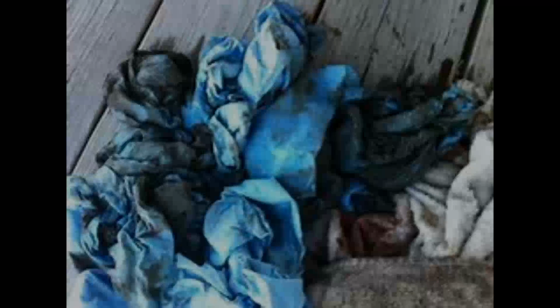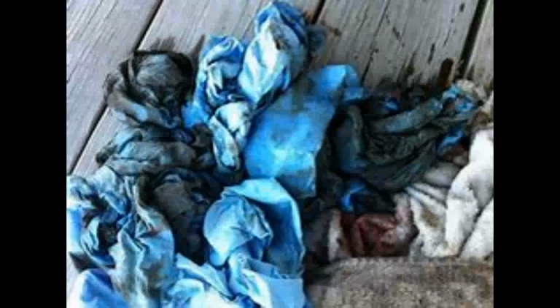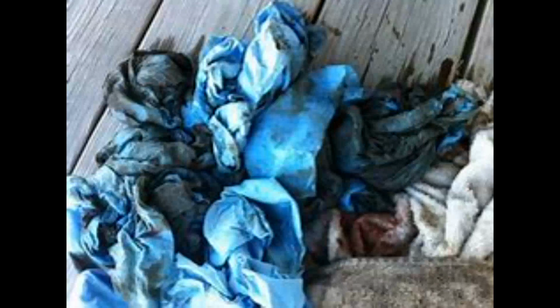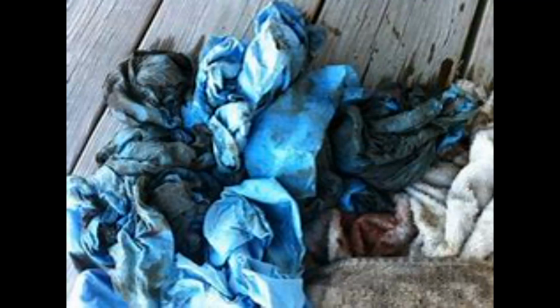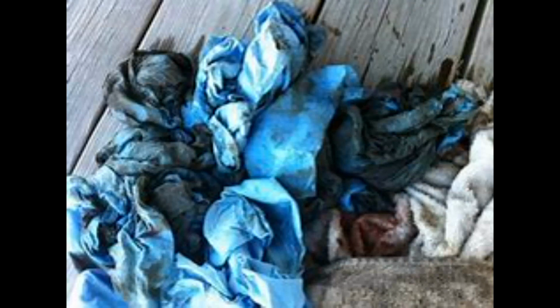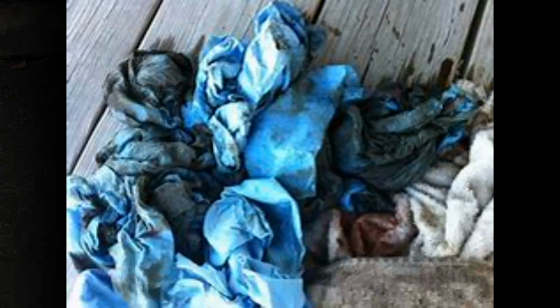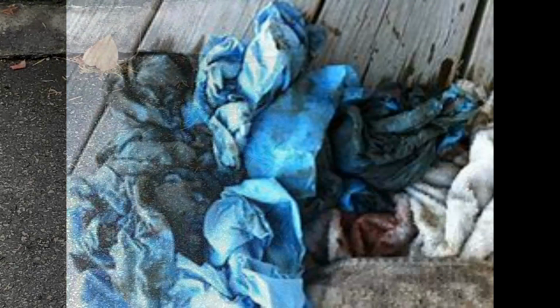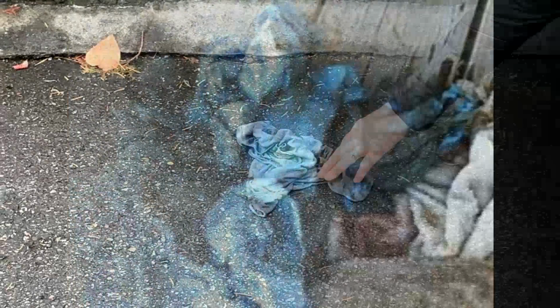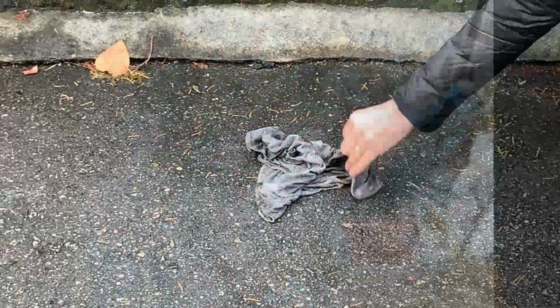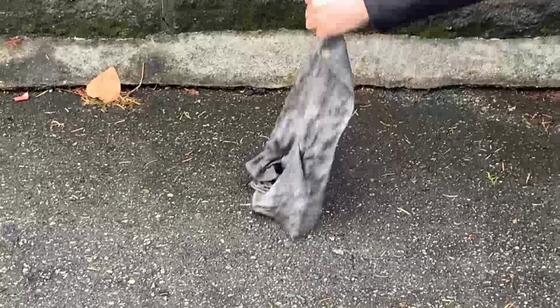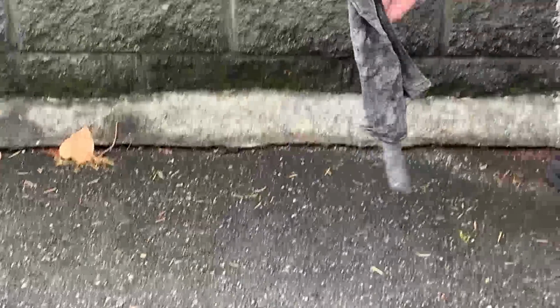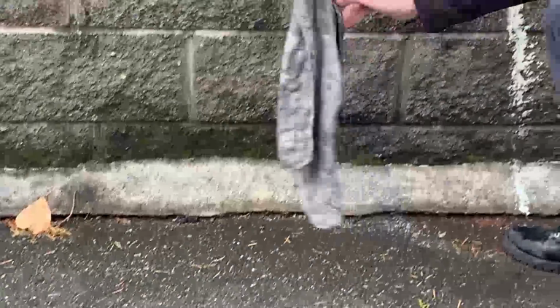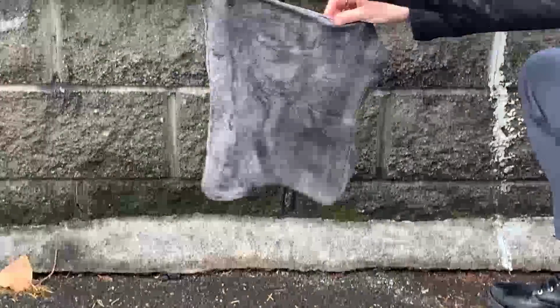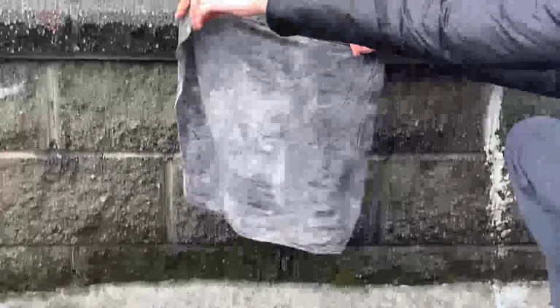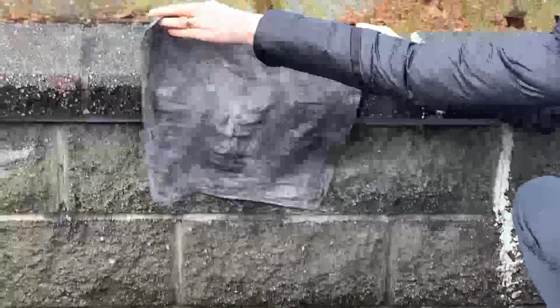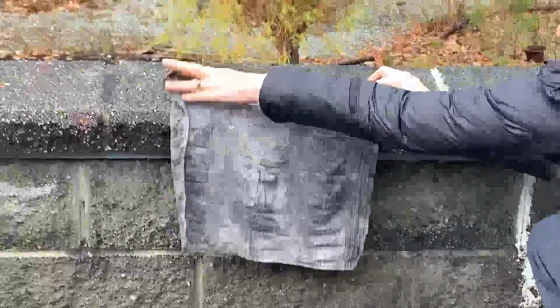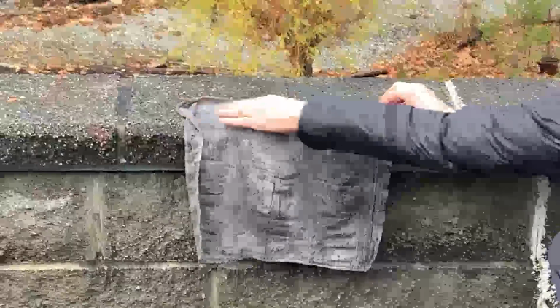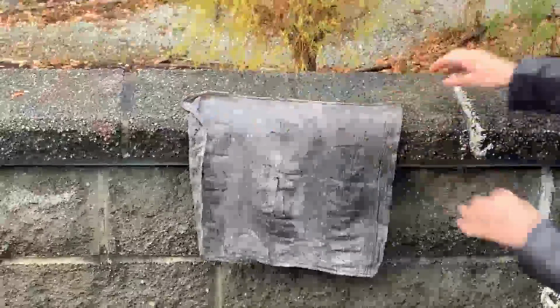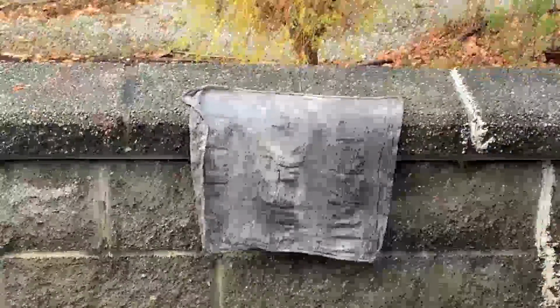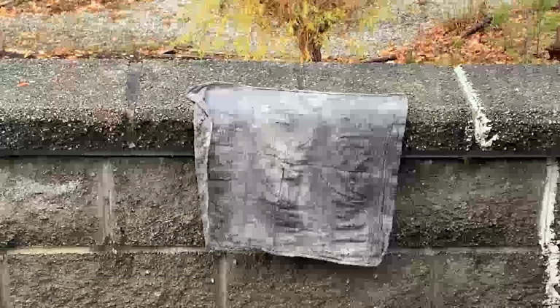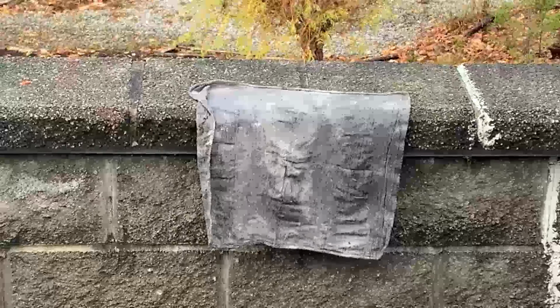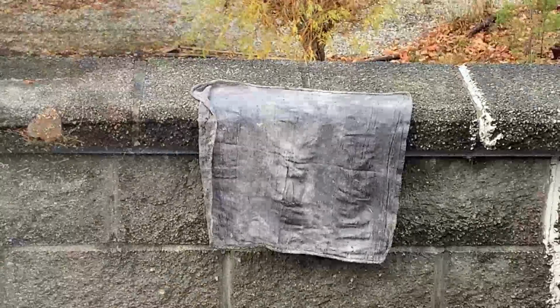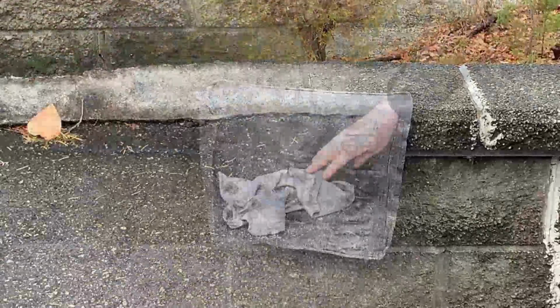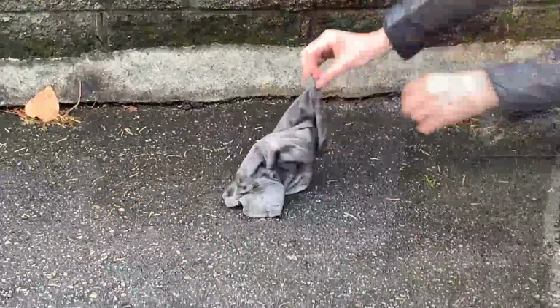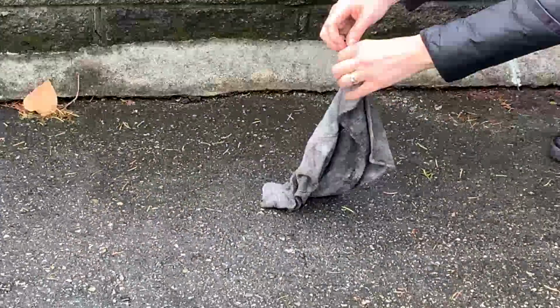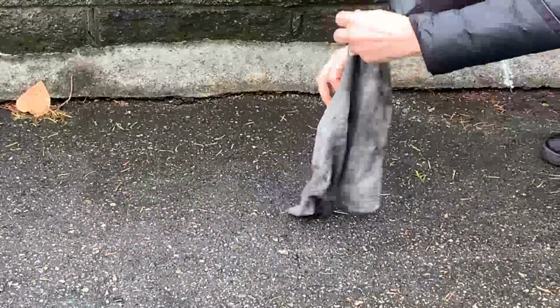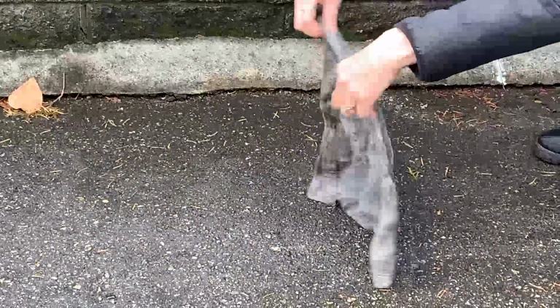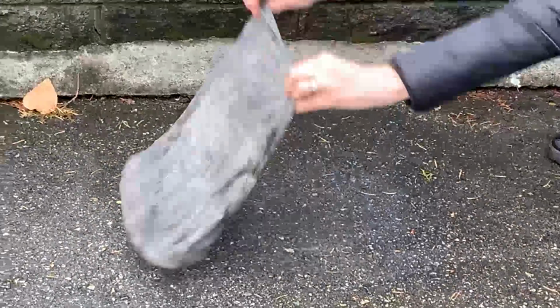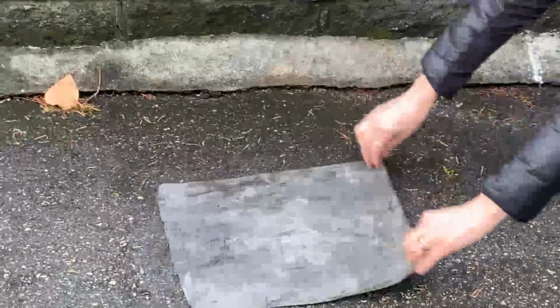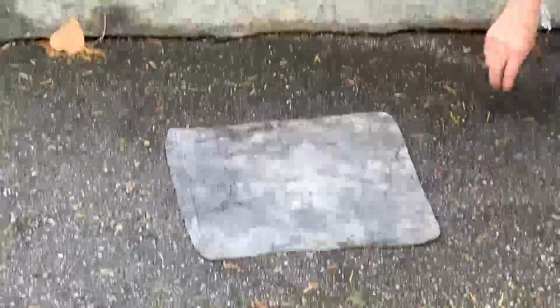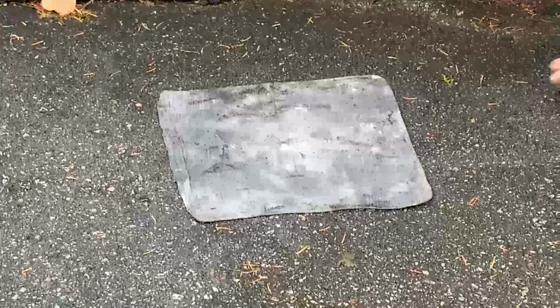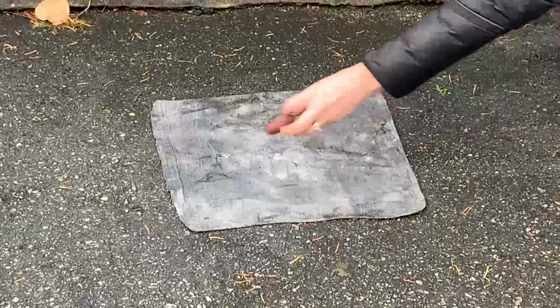Never leave cleaning rags in a pile, and make sure they are away from buildings. At the end of the day, take the rags outside. Hang the rags to dry or spread them on the ground outside. Weigh them down so they don't blow away.